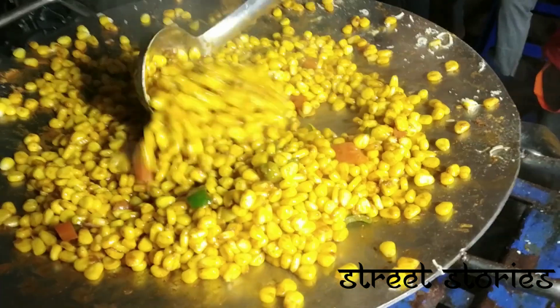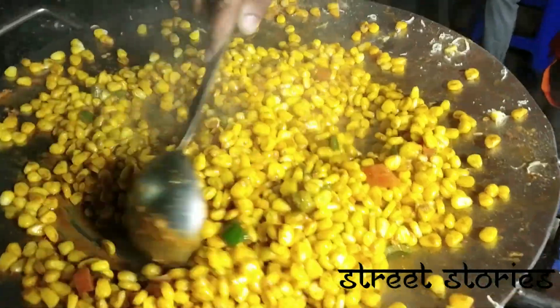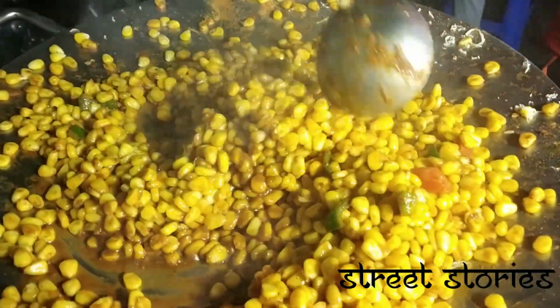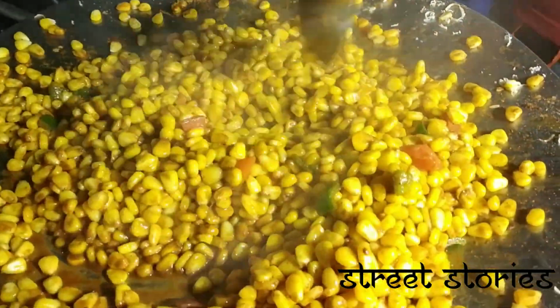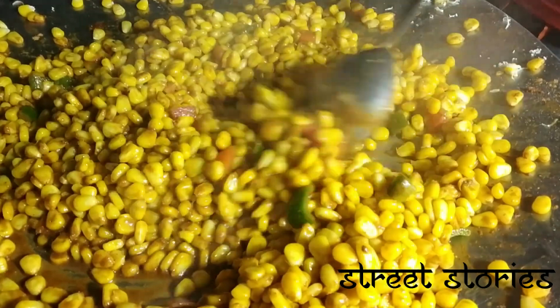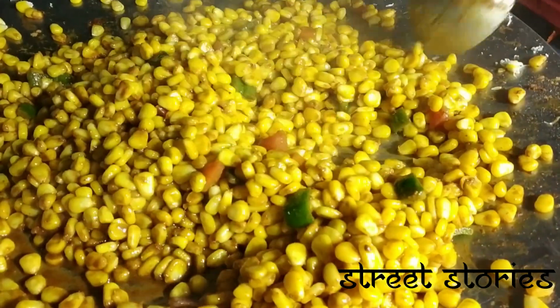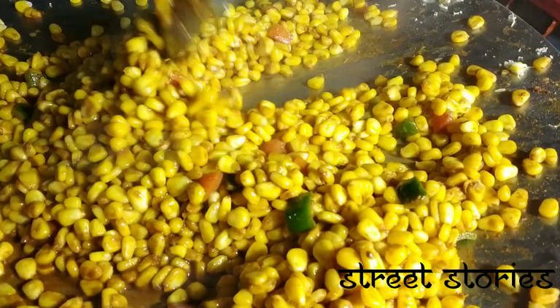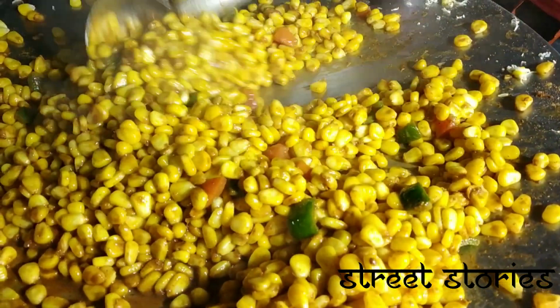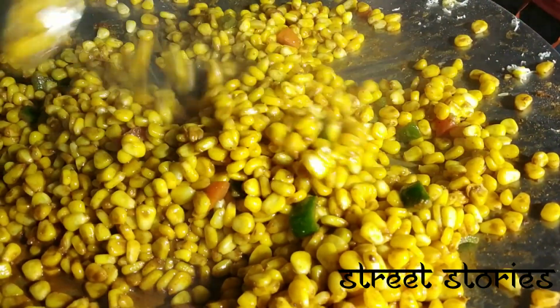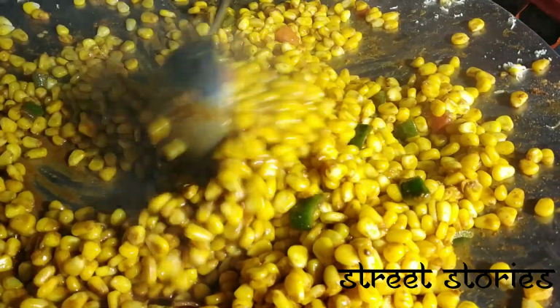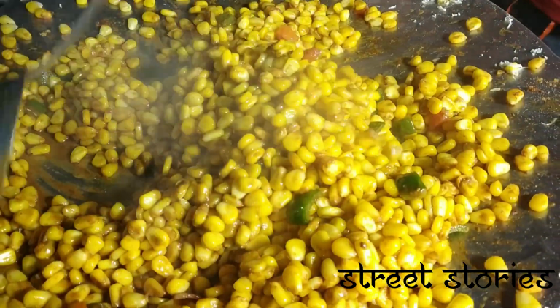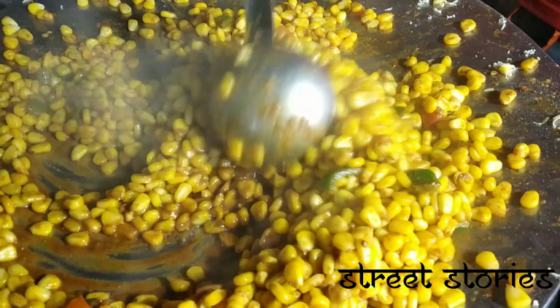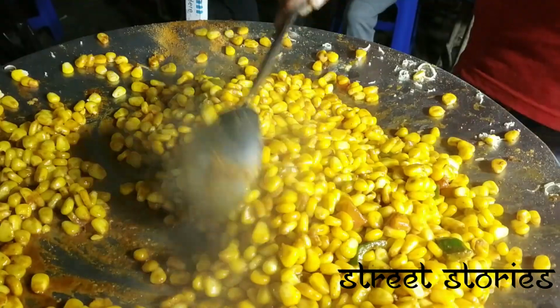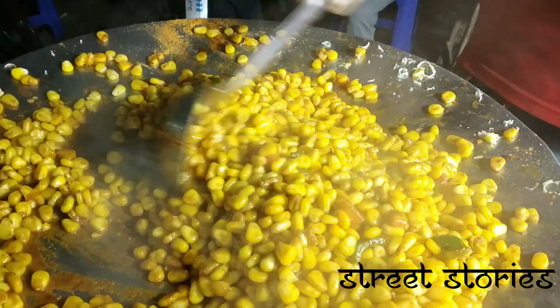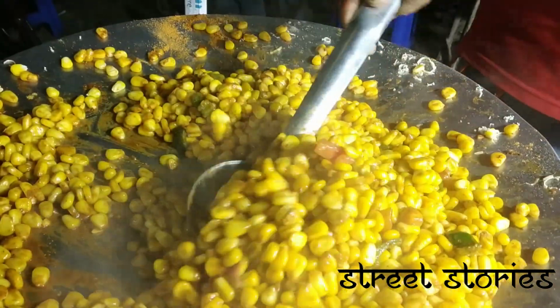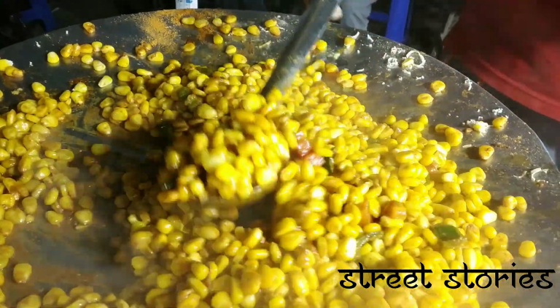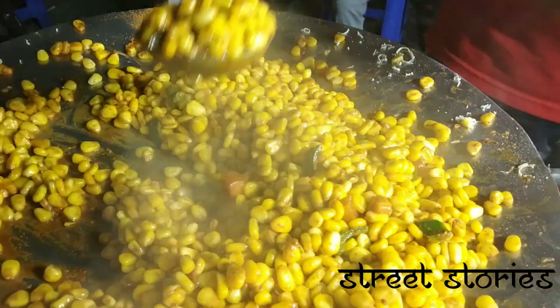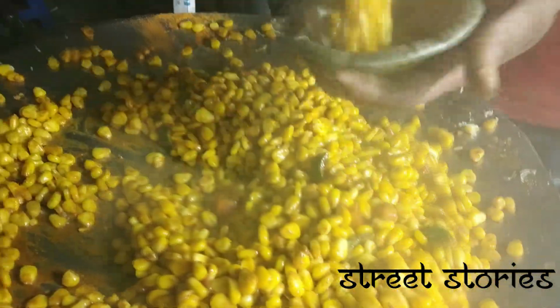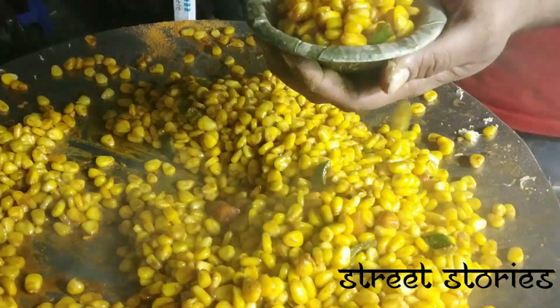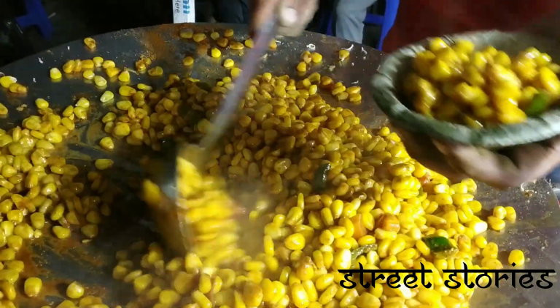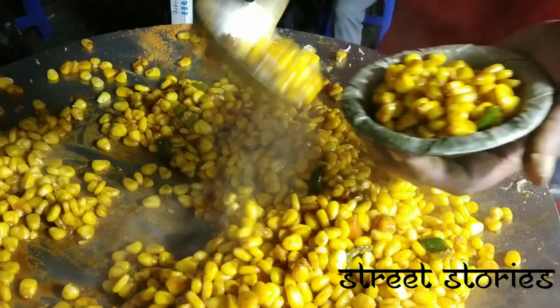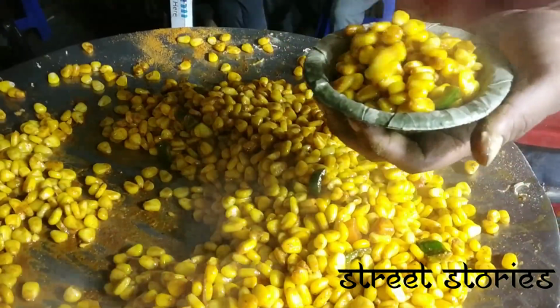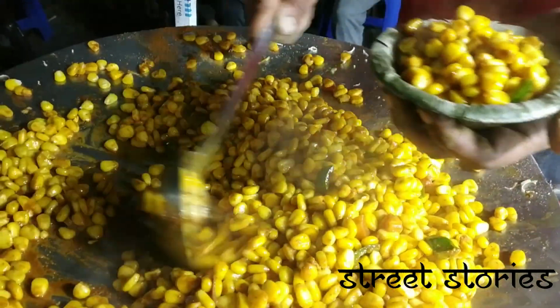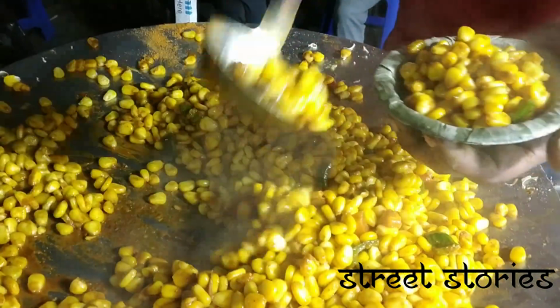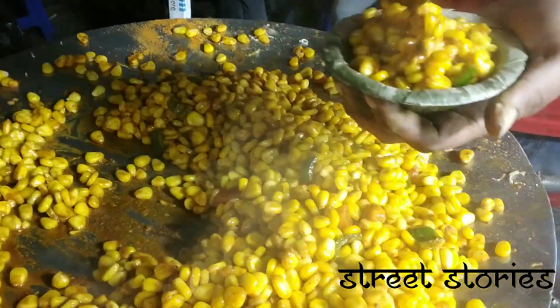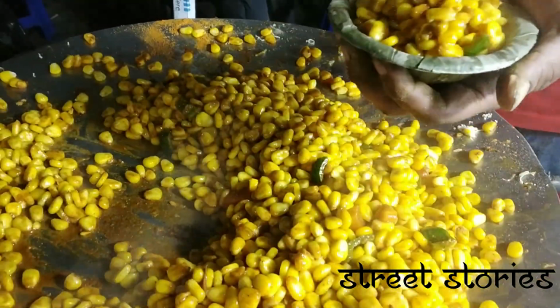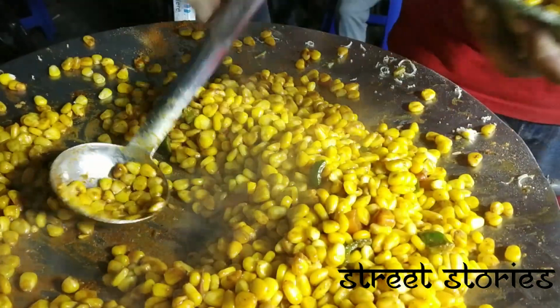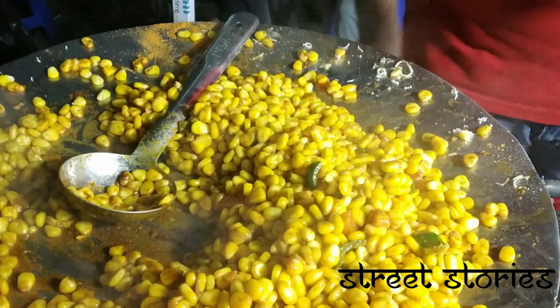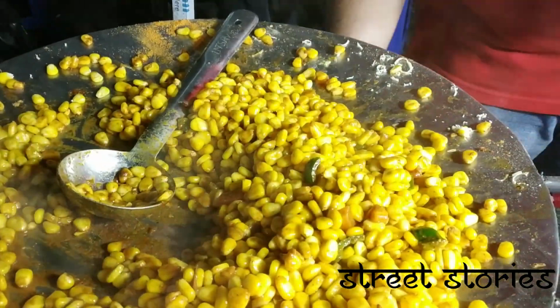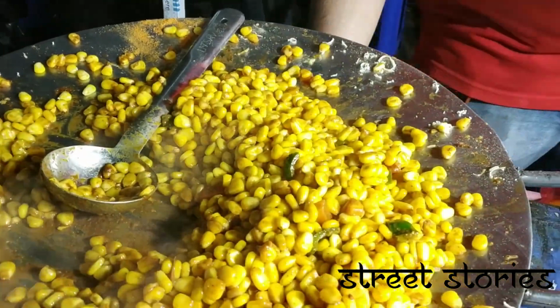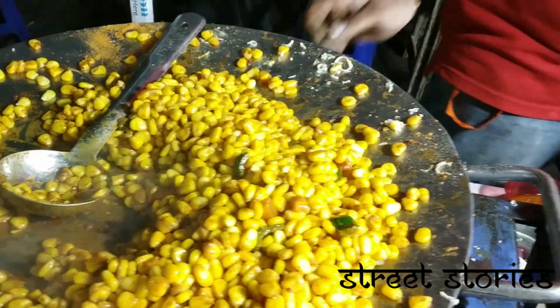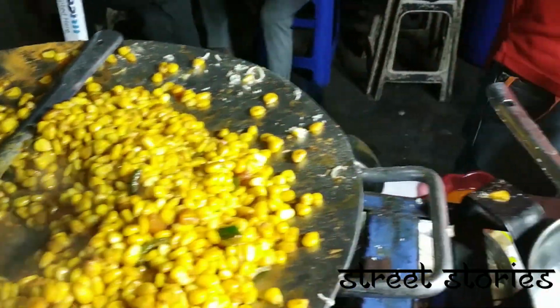Next on the list is the masala cheese corn. Masala cheese corn is something you should really try here as a healthy food option, along with the cheese nachos which are really crispy and yummy.